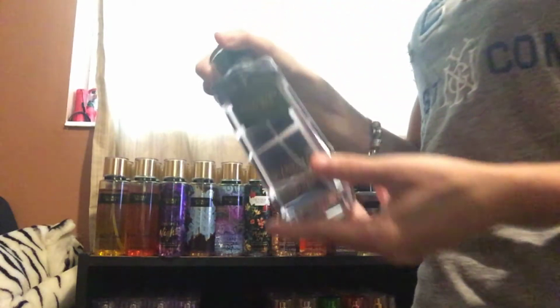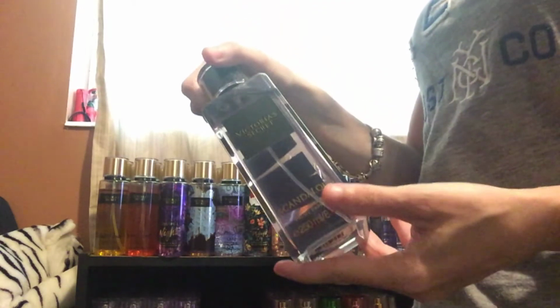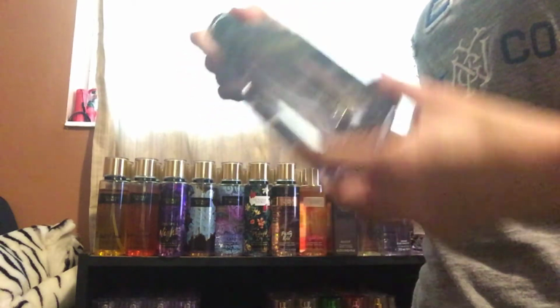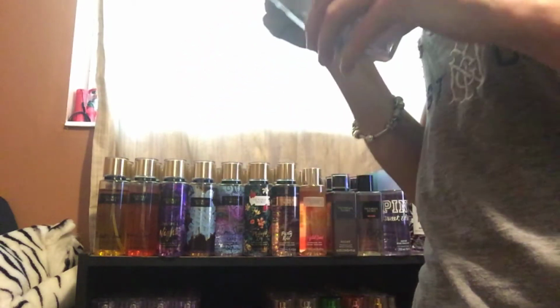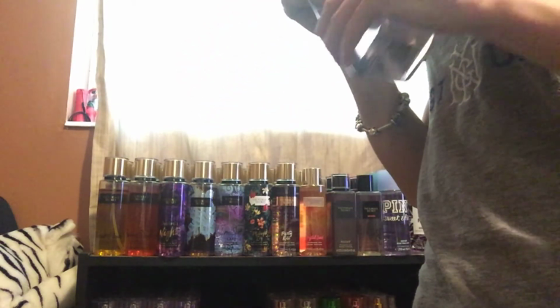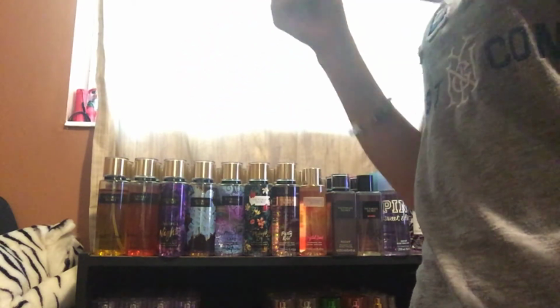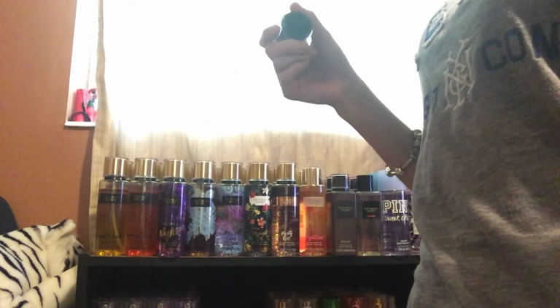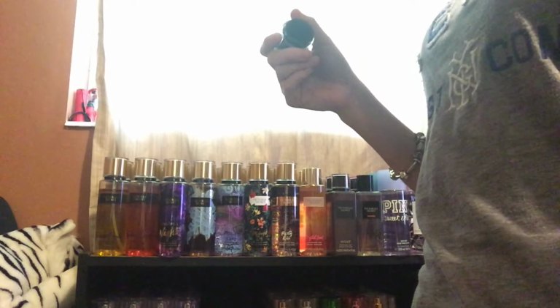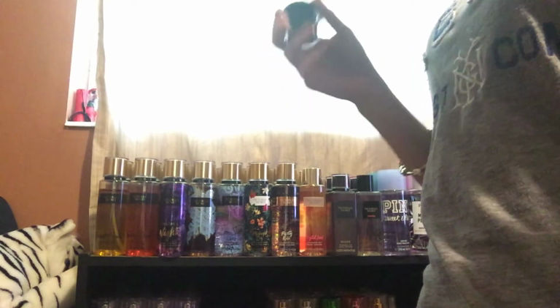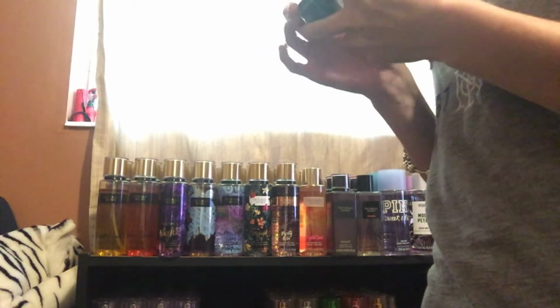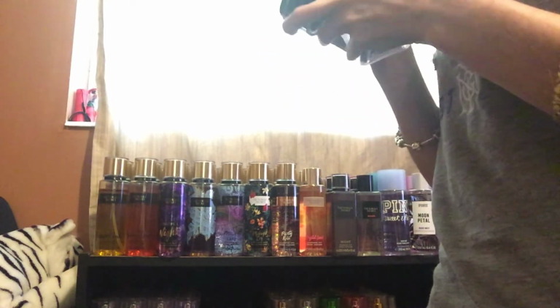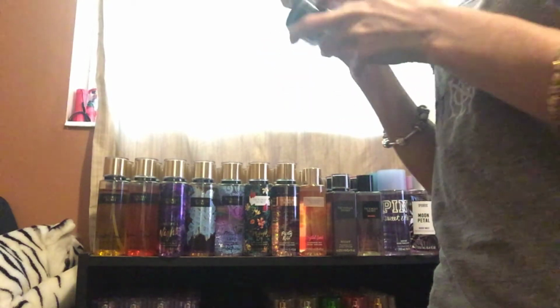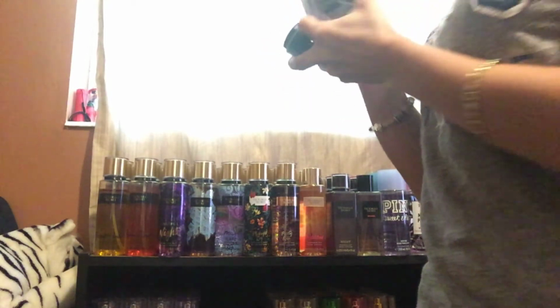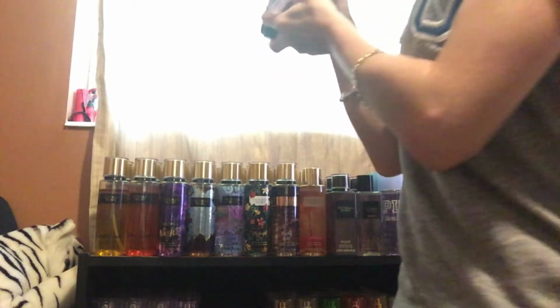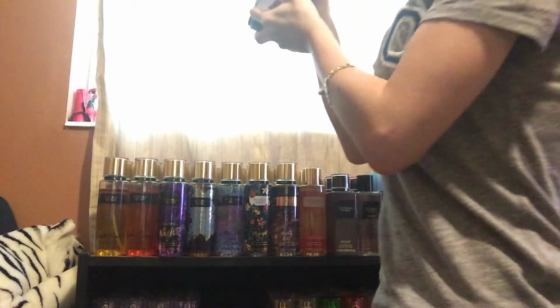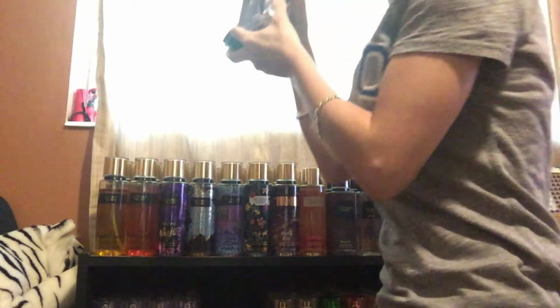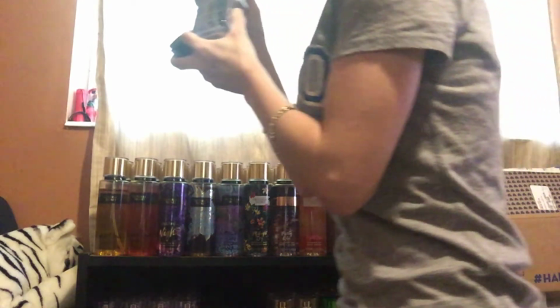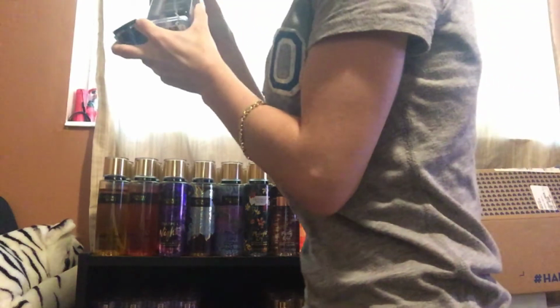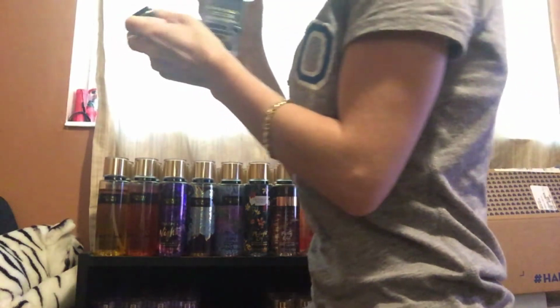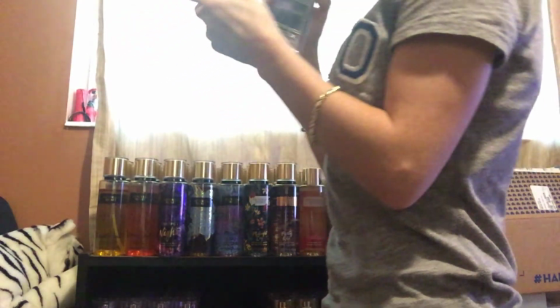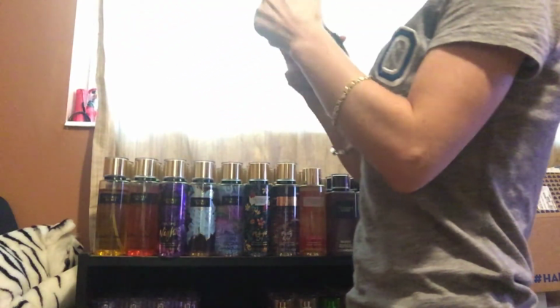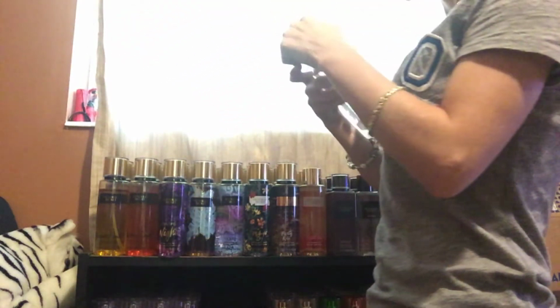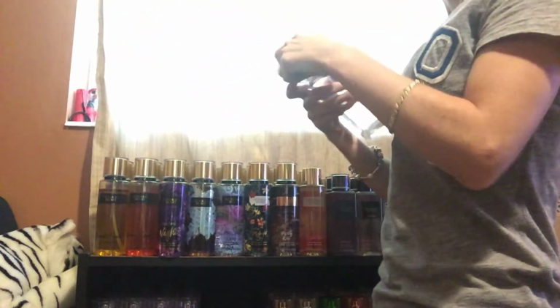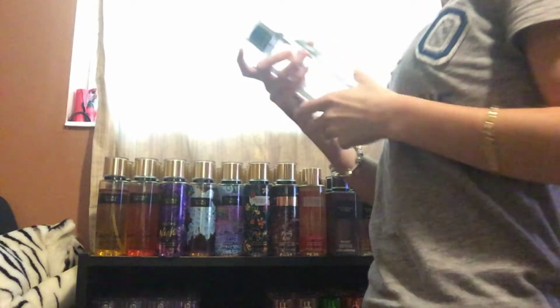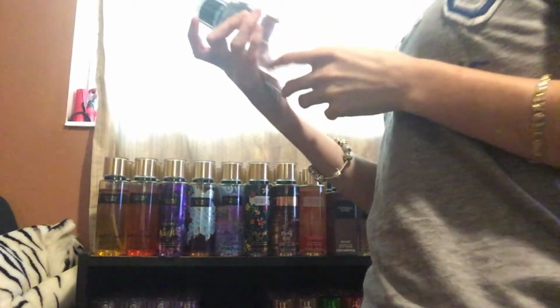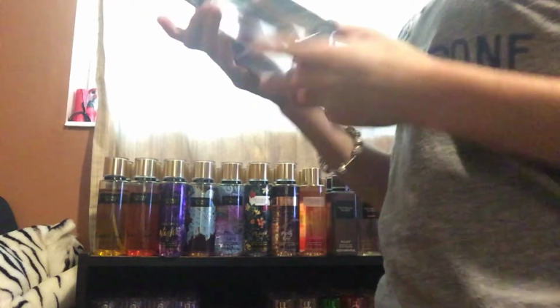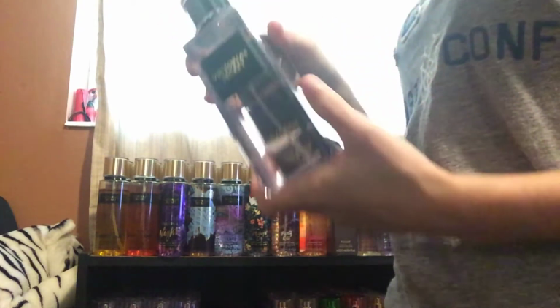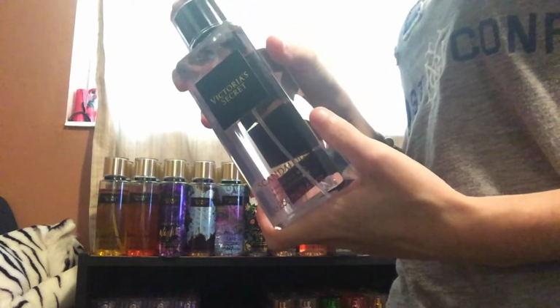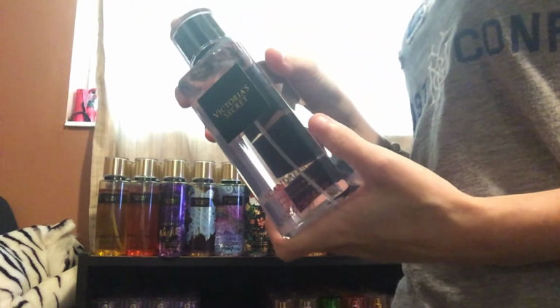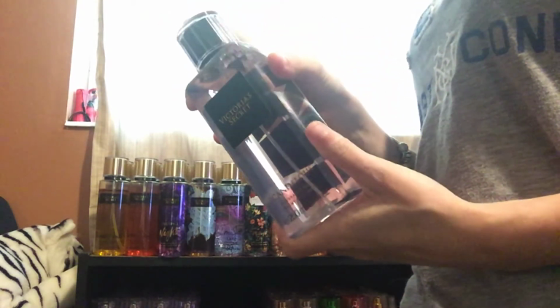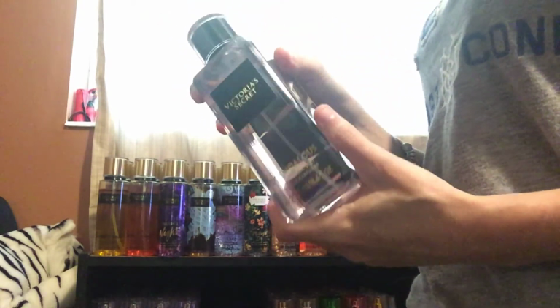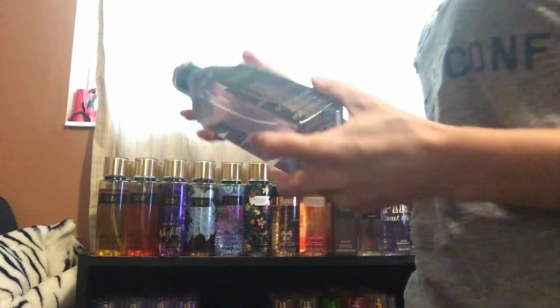Next, I got Scandalous. This one smells like cotton candy, so I'm going to keep this one.